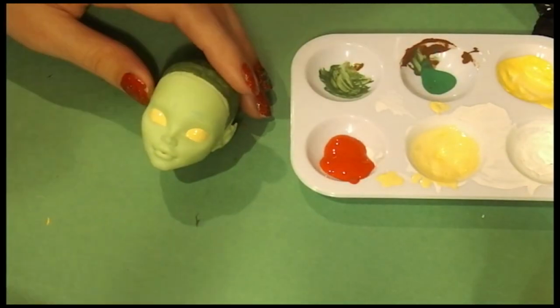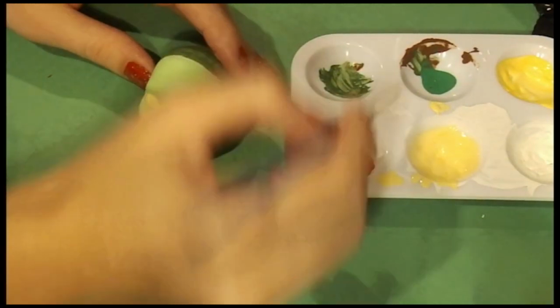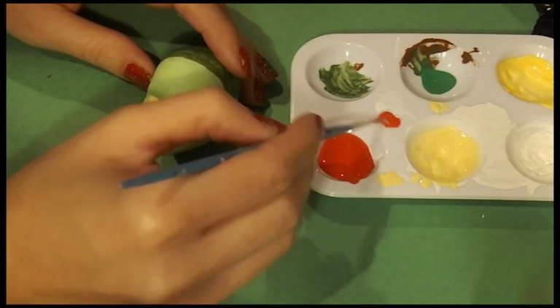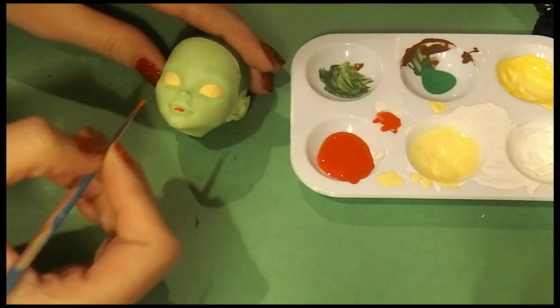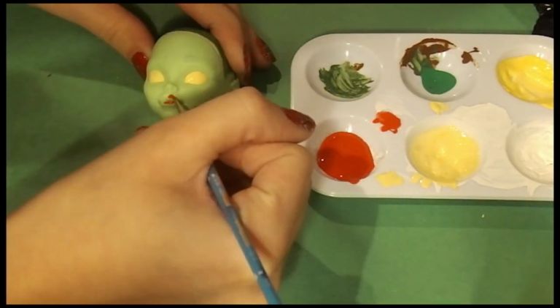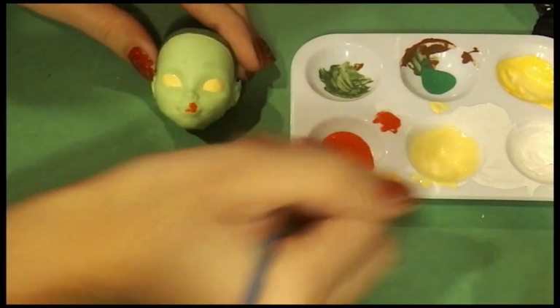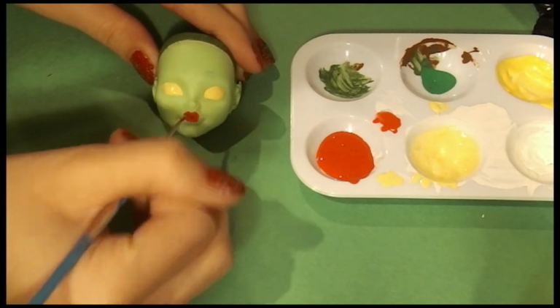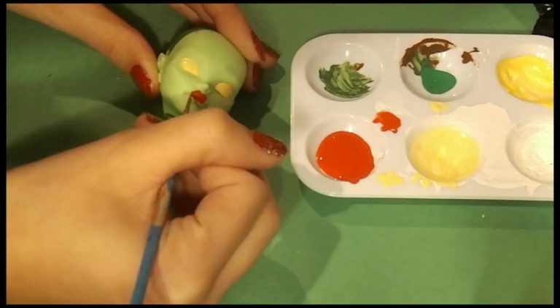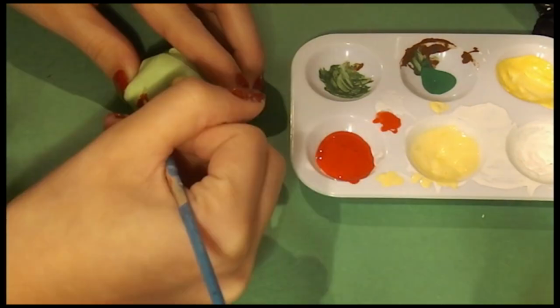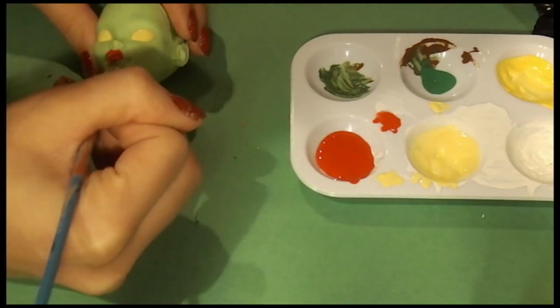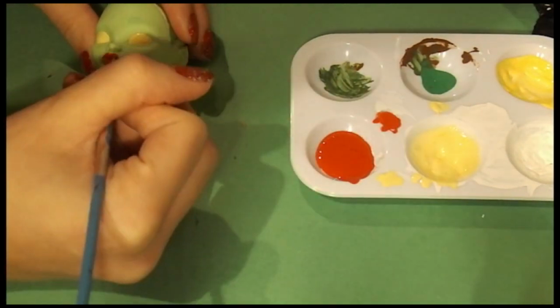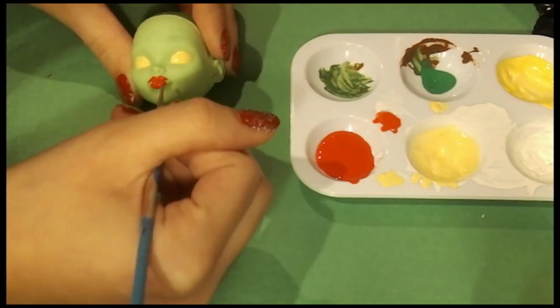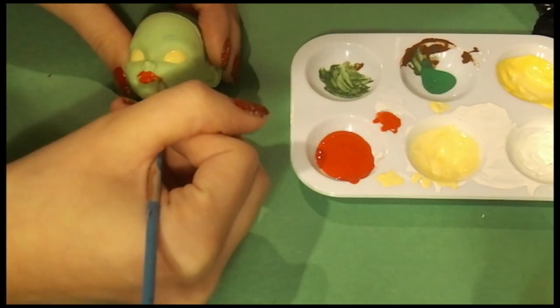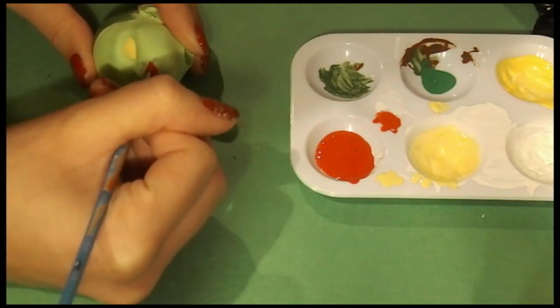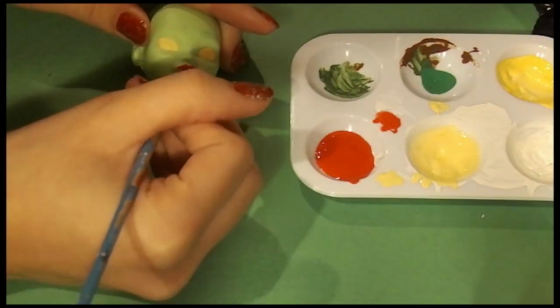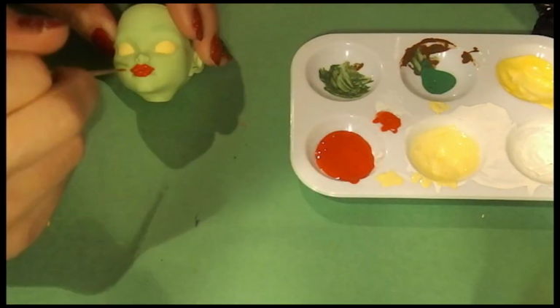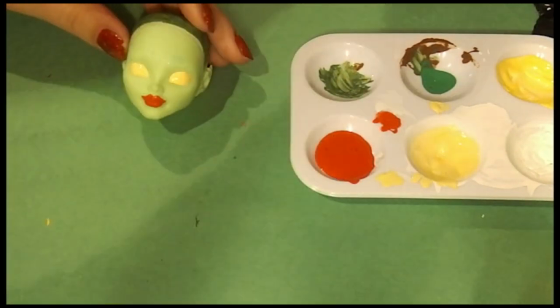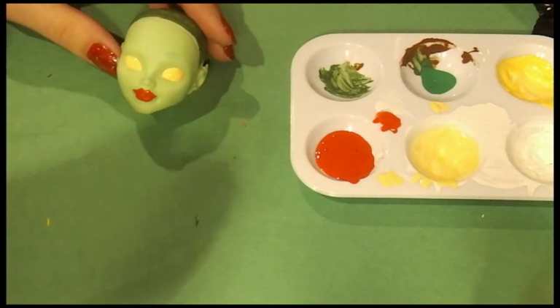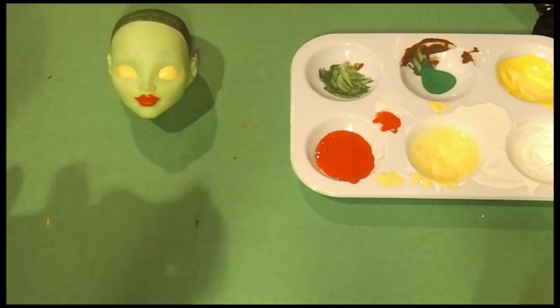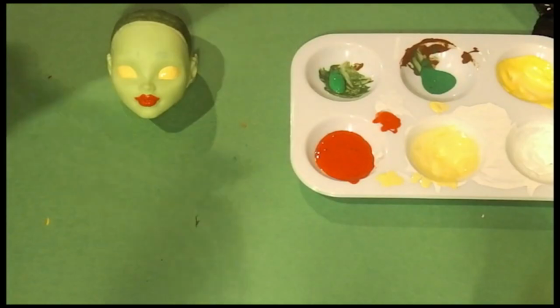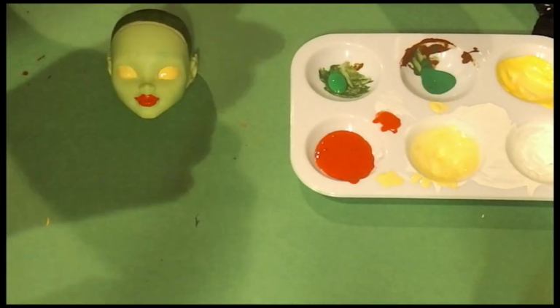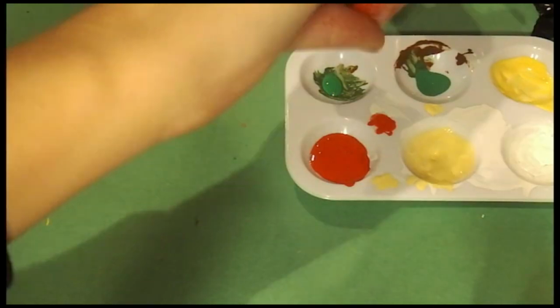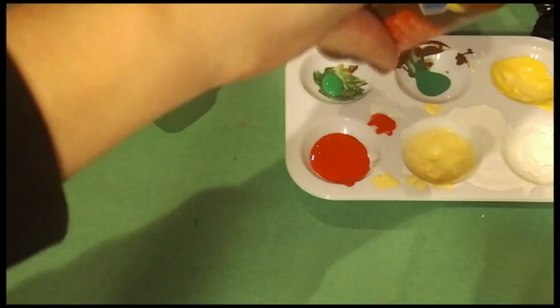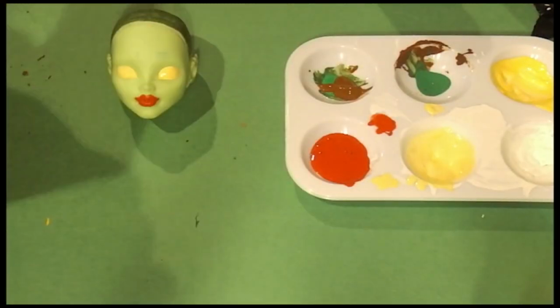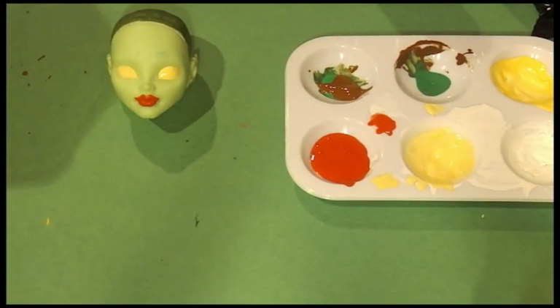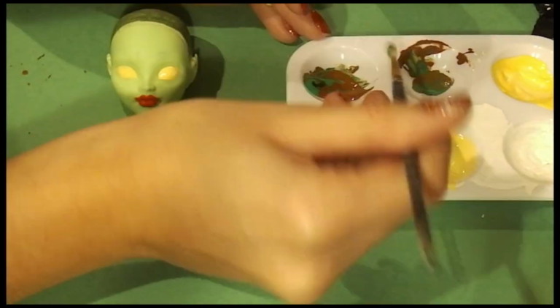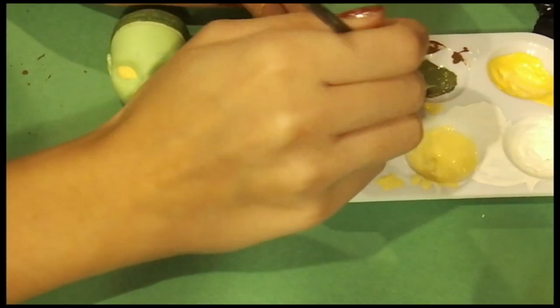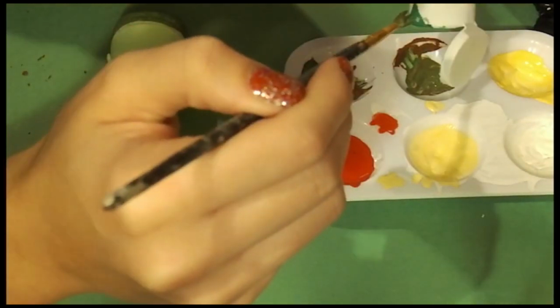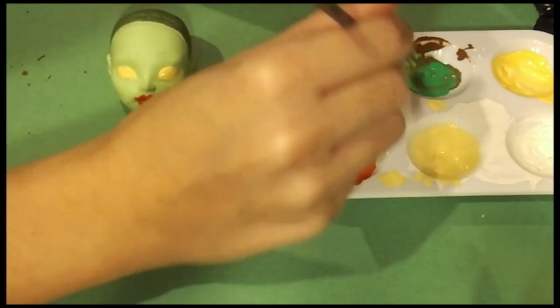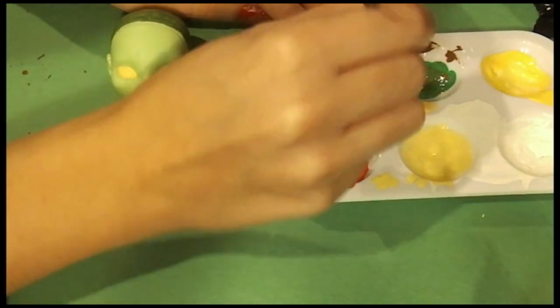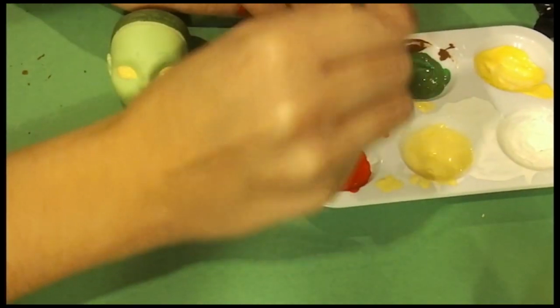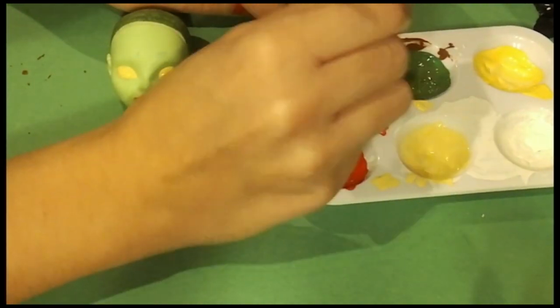Now I'm bringing in some red acrylic paint to paint on her lips. Because she is inspired by the Jim Carrey Grinch and some Doll Mill Grinch, she is the daughter of the Grinch and Martha May — because why not. And here I am mixing up some green and brown to paint her thick eyebrows.